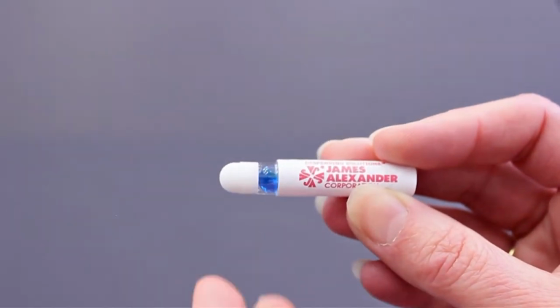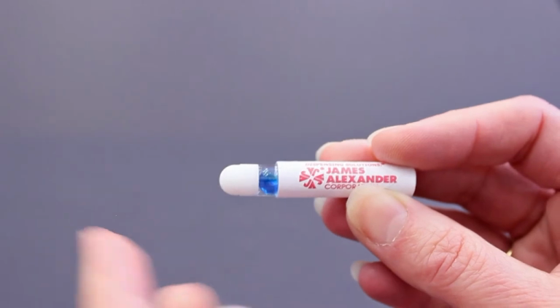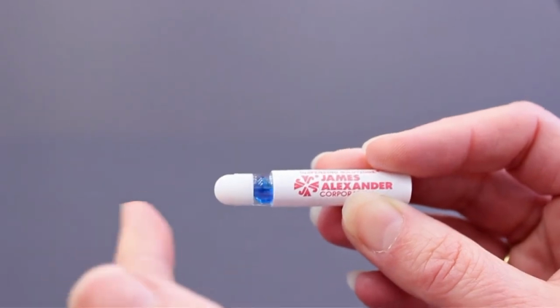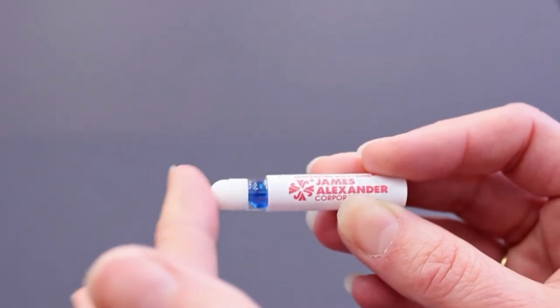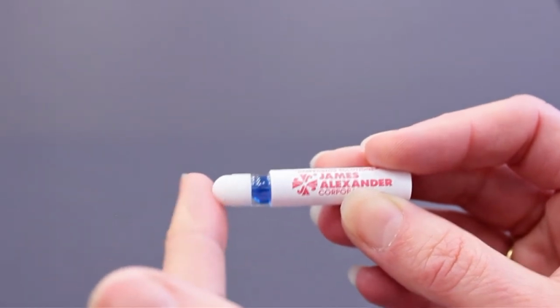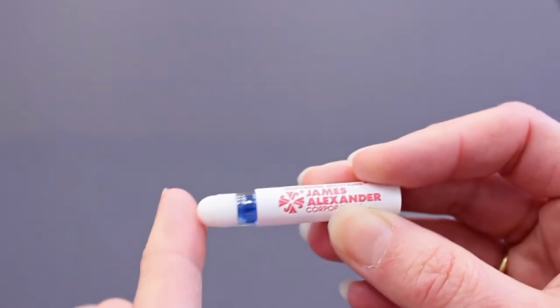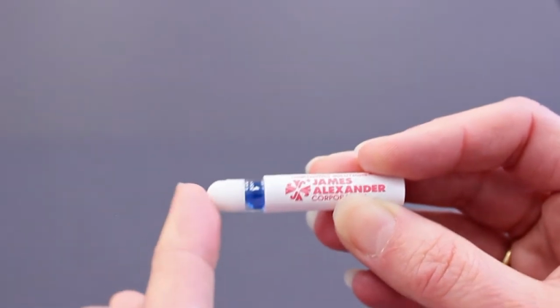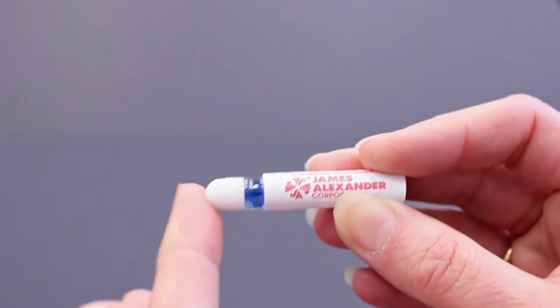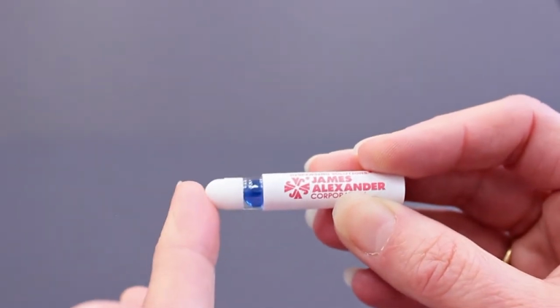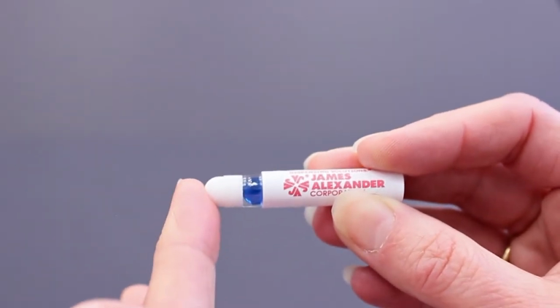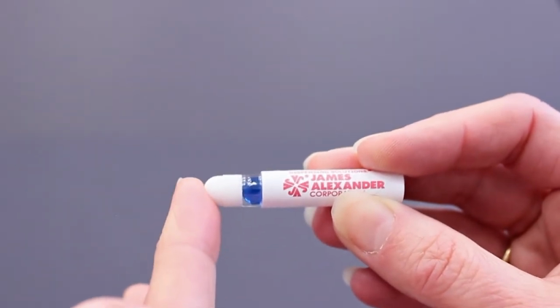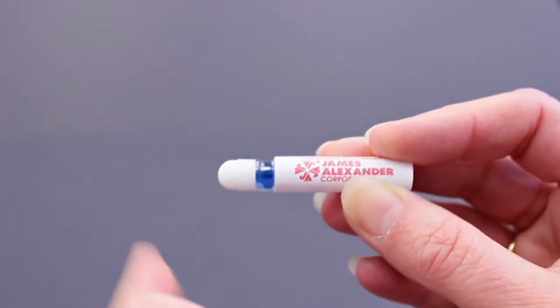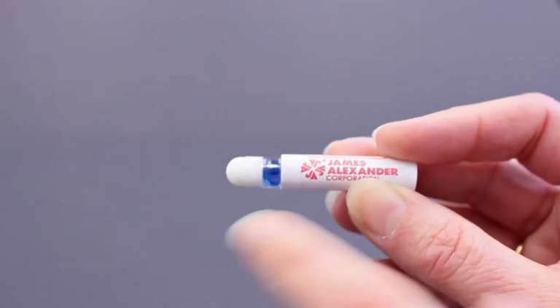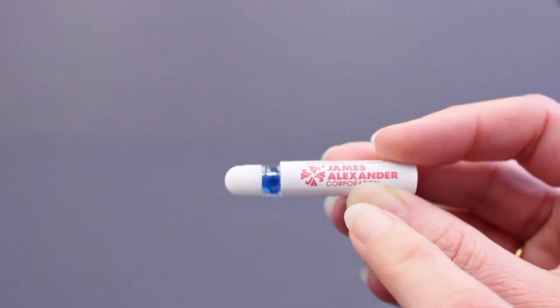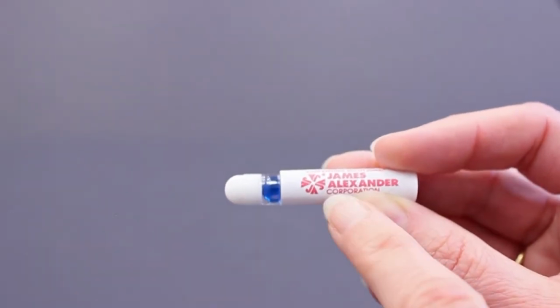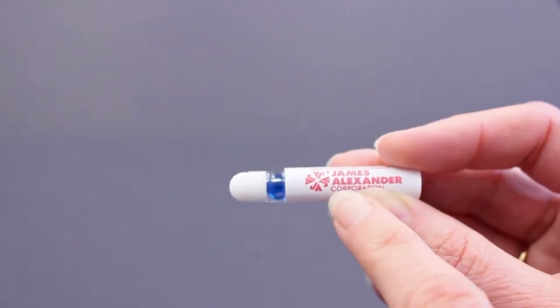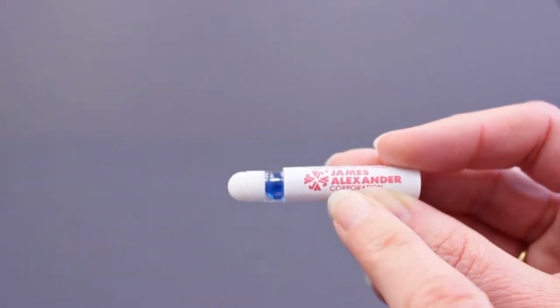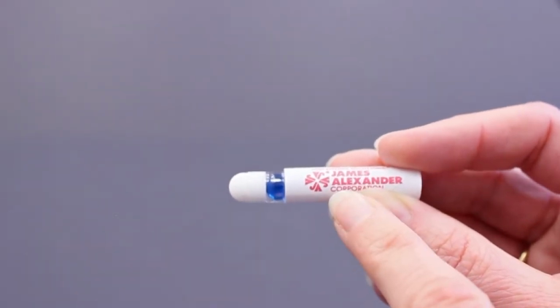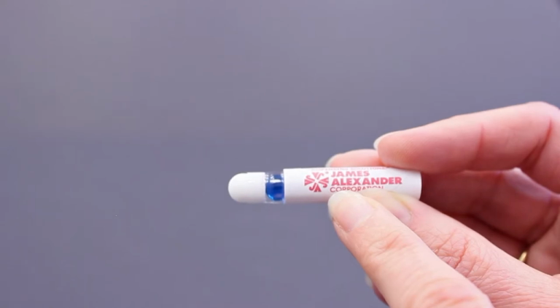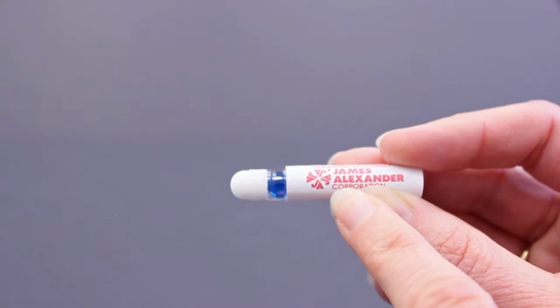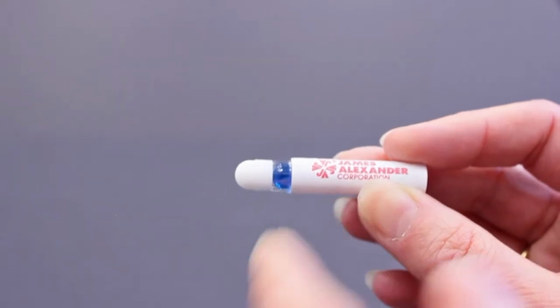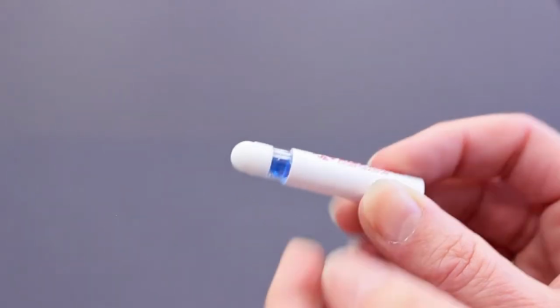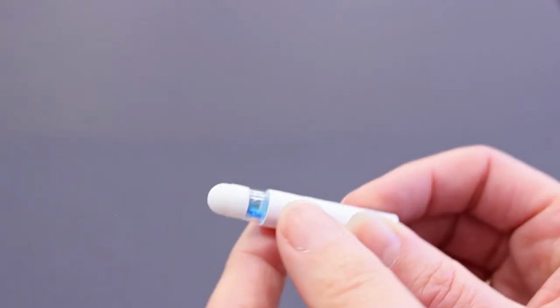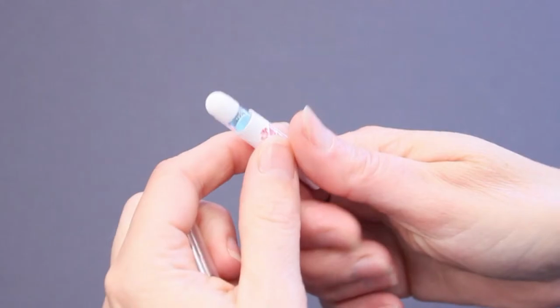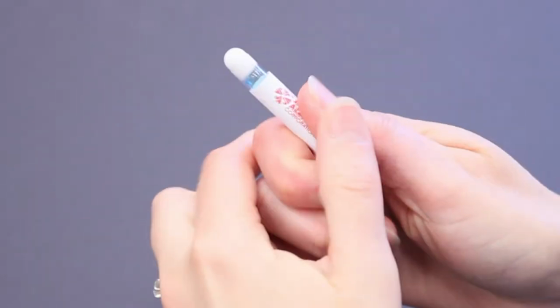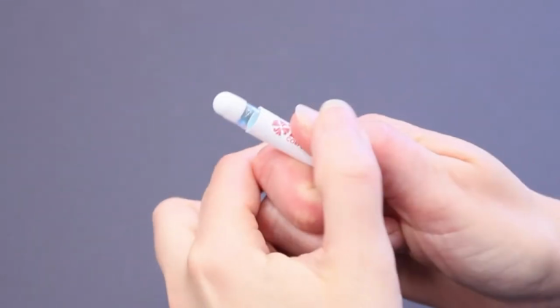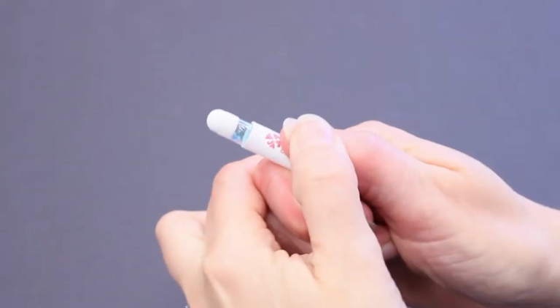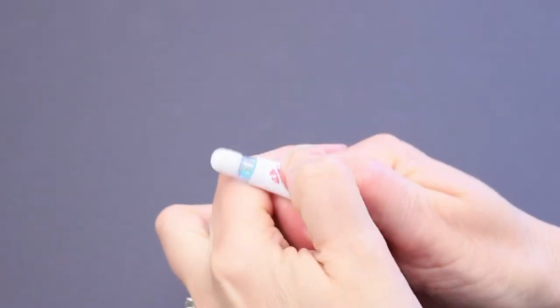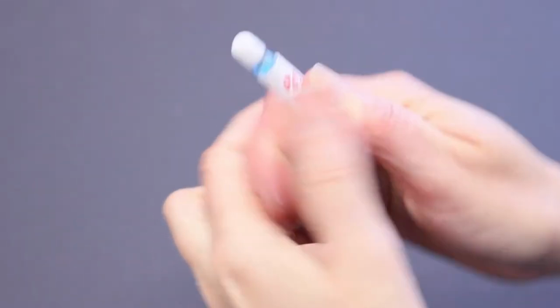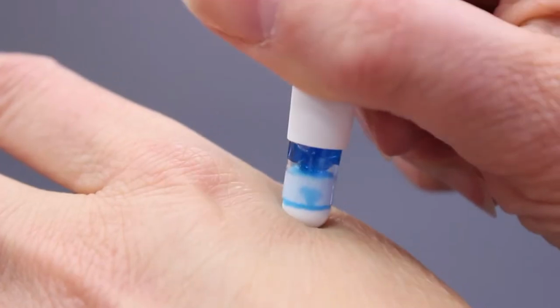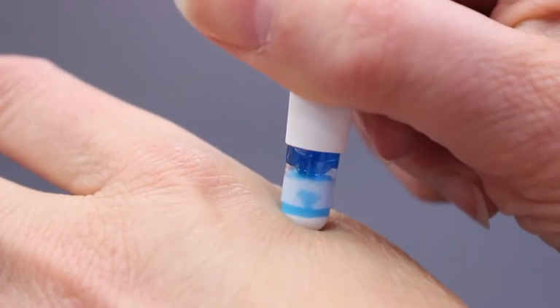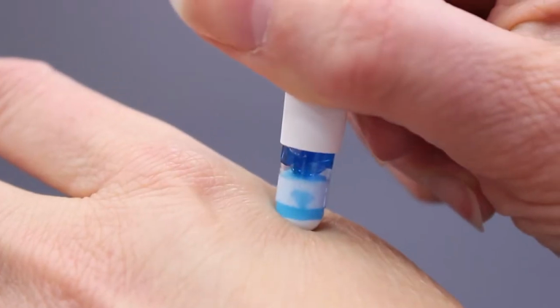The swab has a molded porous polyethylene tip and the cardboard sleeve can be printed with one color. Squeeze at the dot and apply.